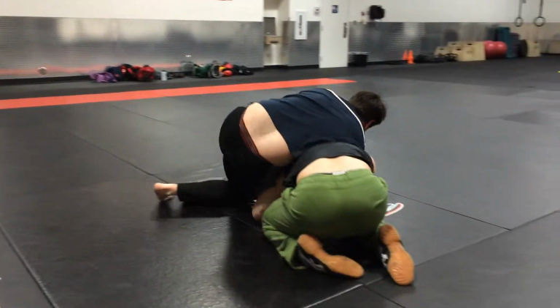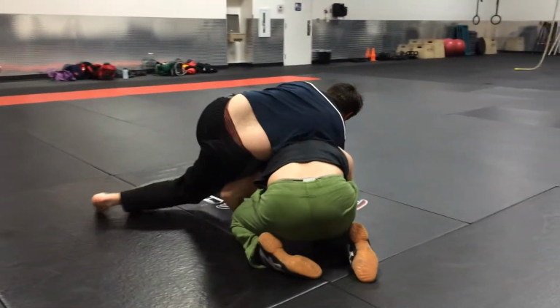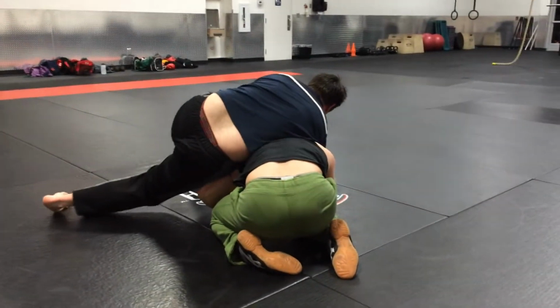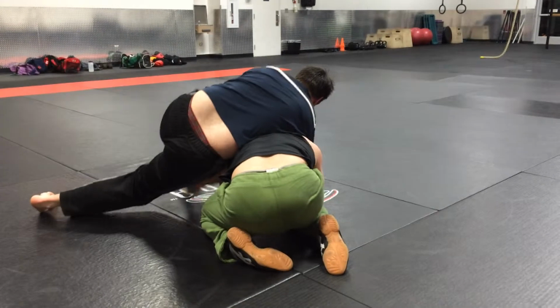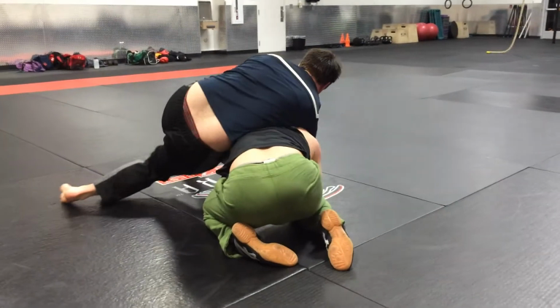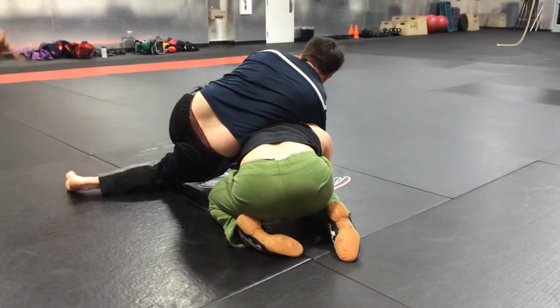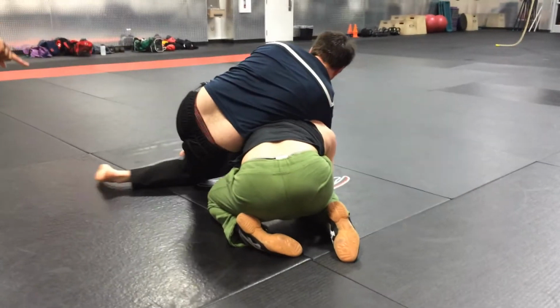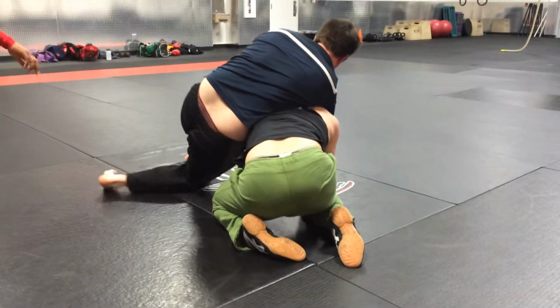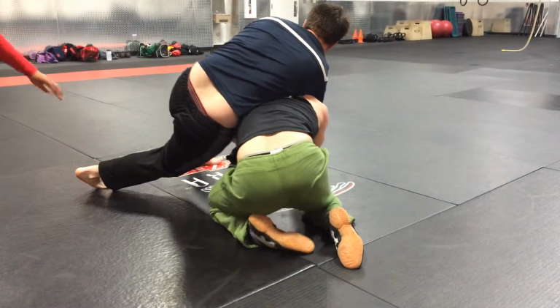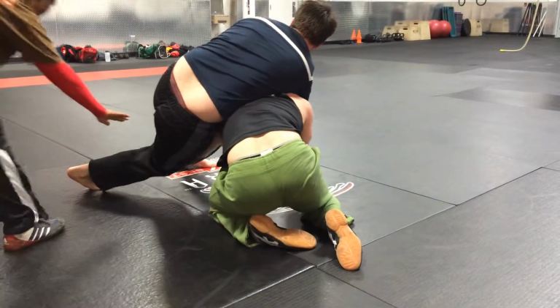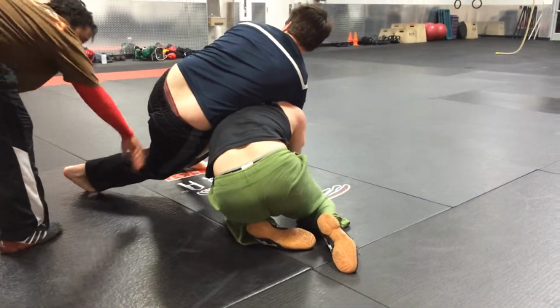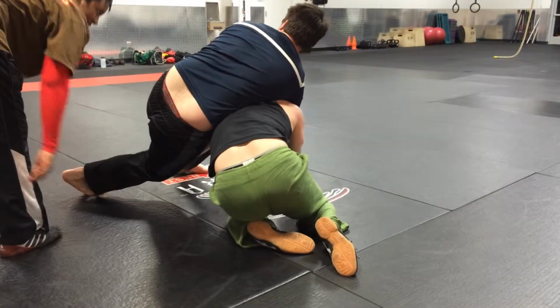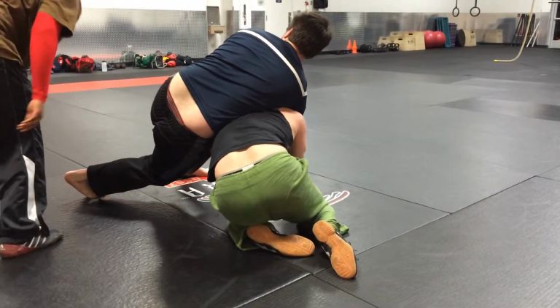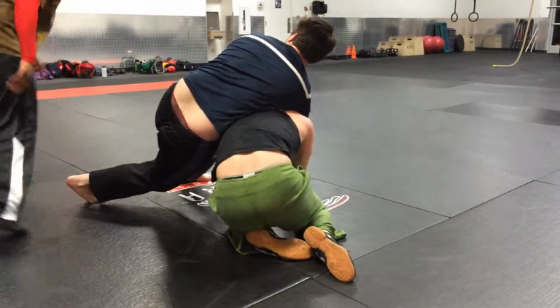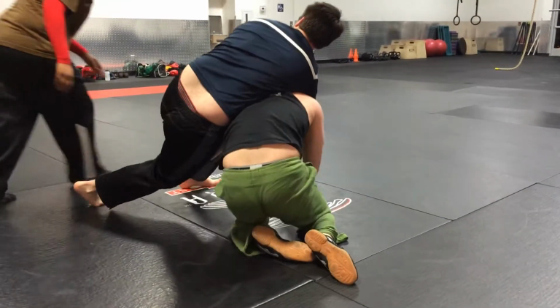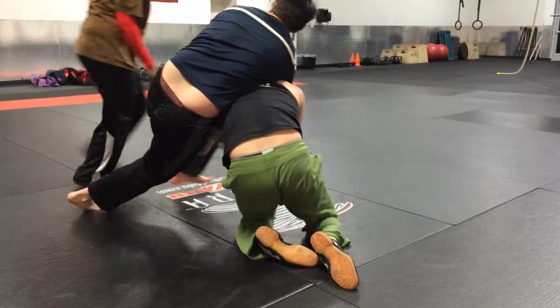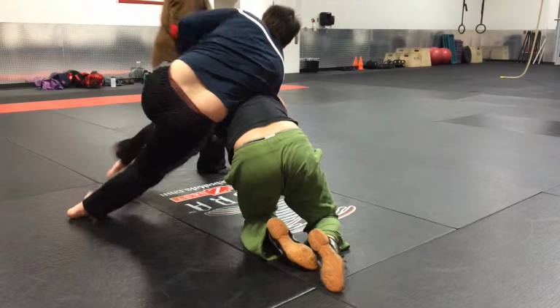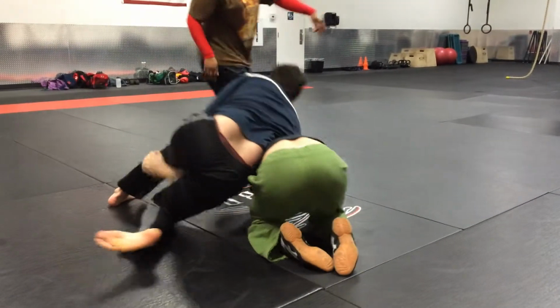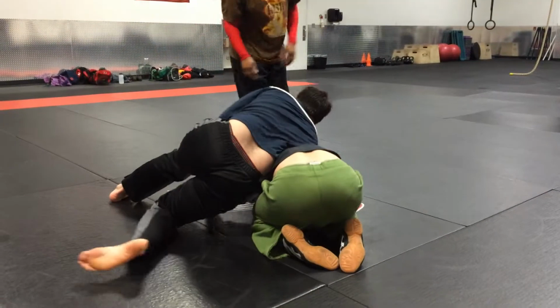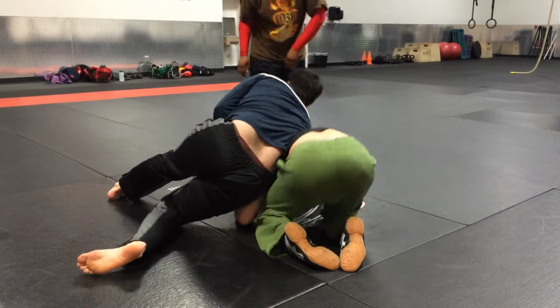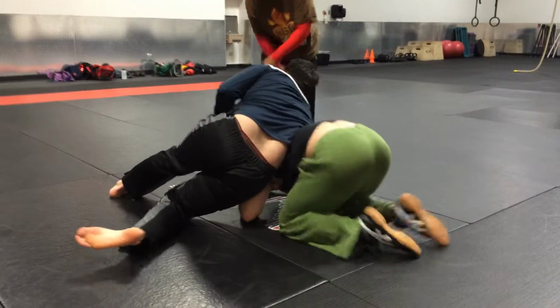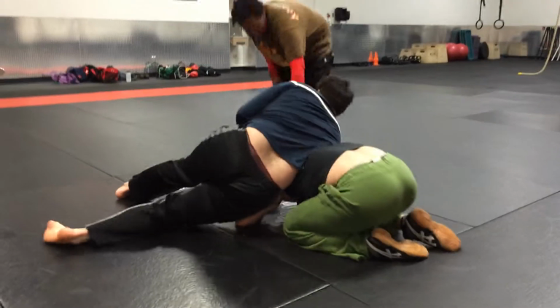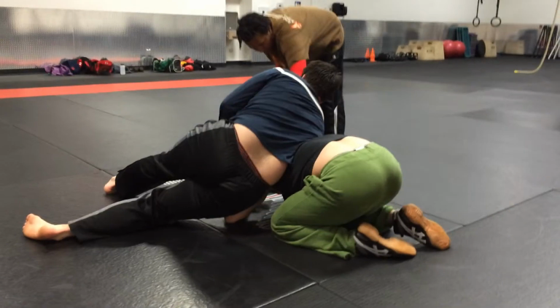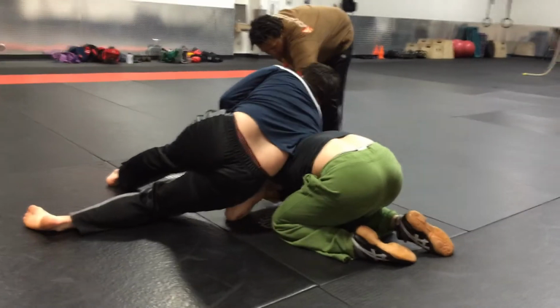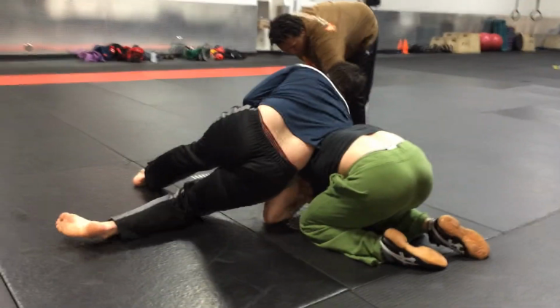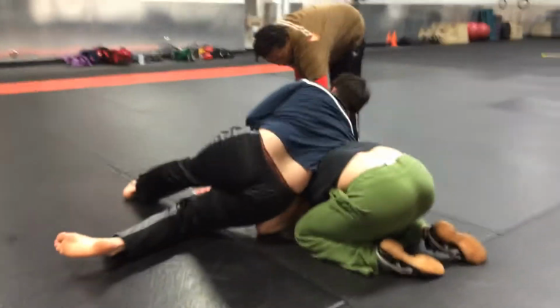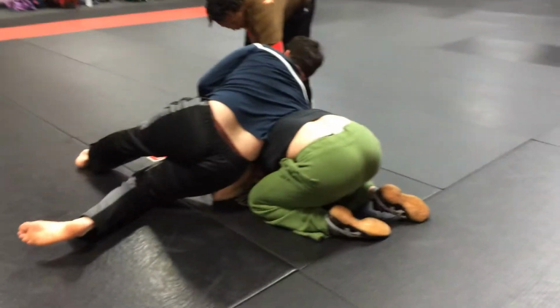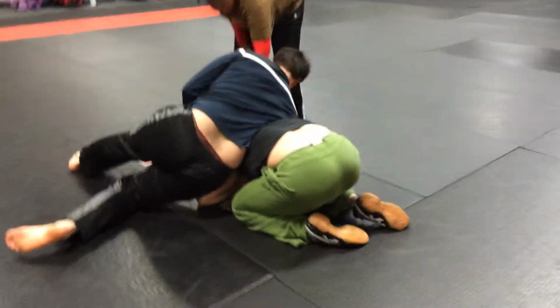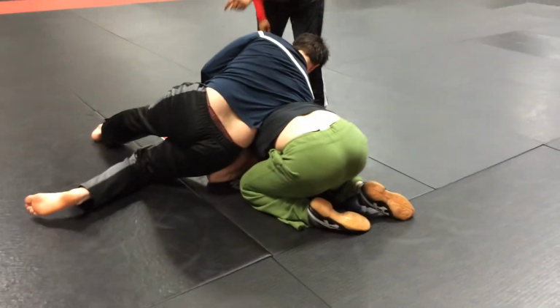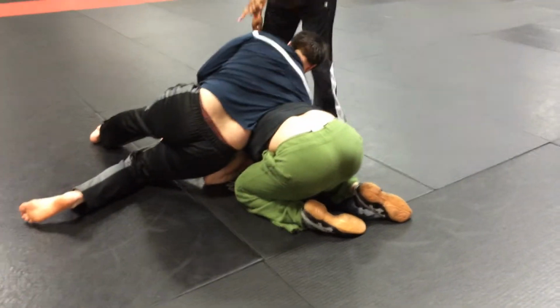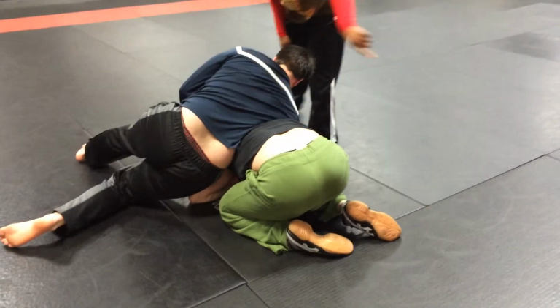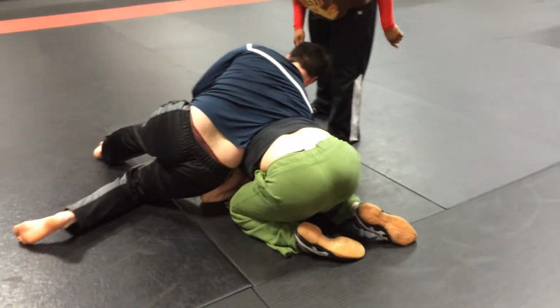Gotta teach you to get behind him. Now take this leg. You can't choke him off. You want to get his arm this way and get behind him.